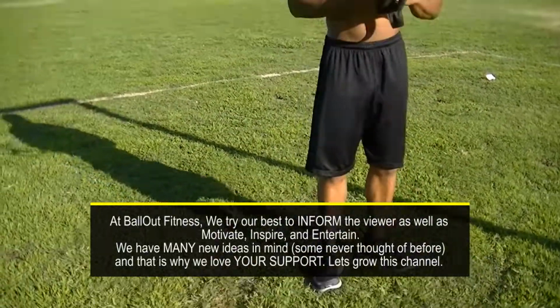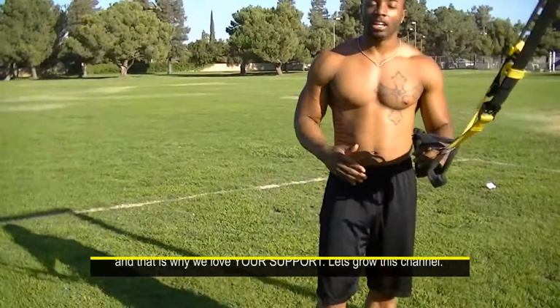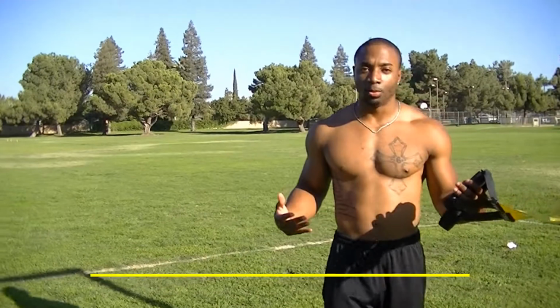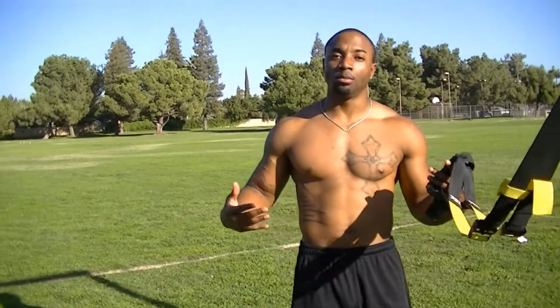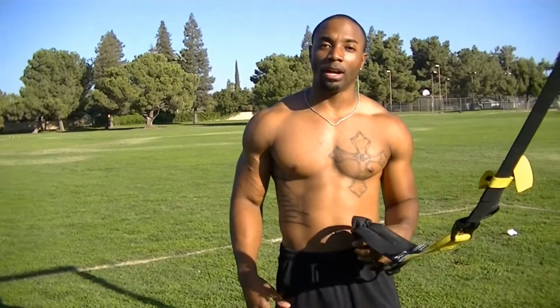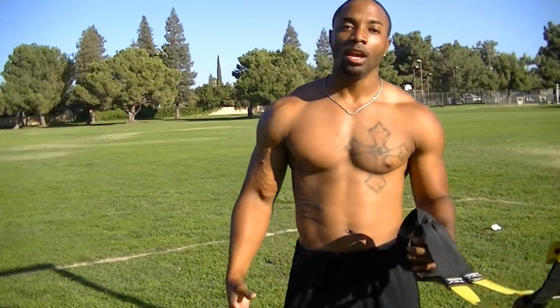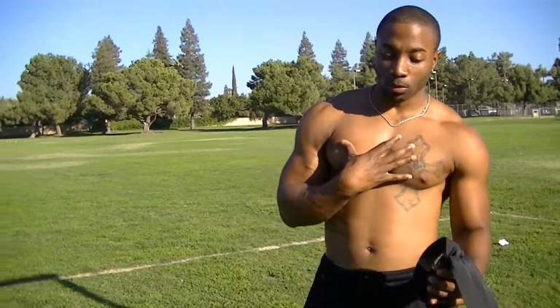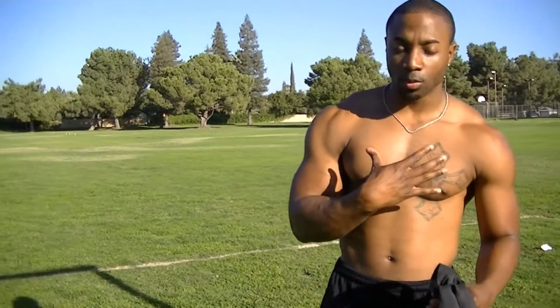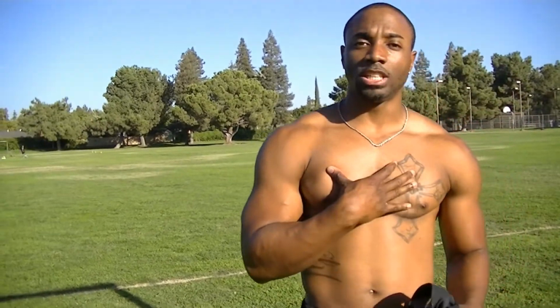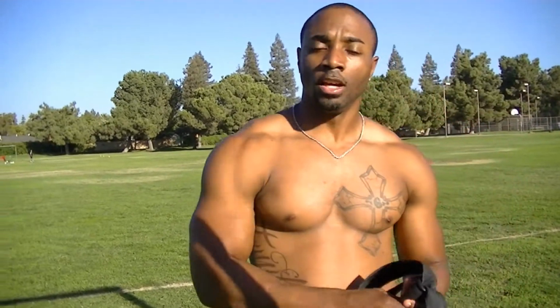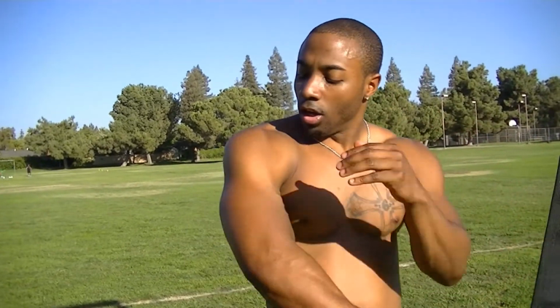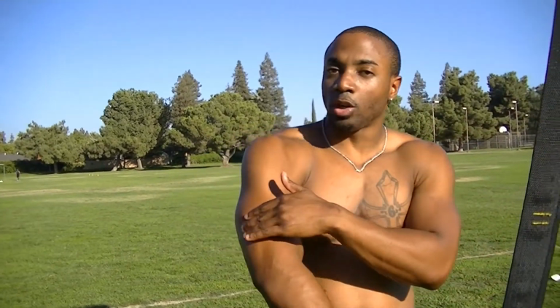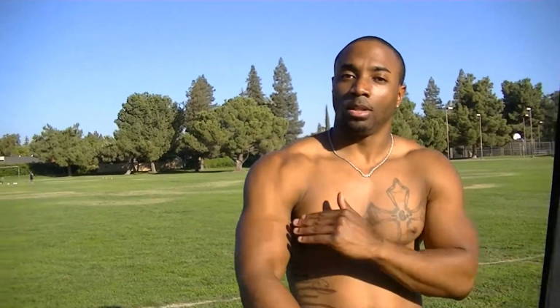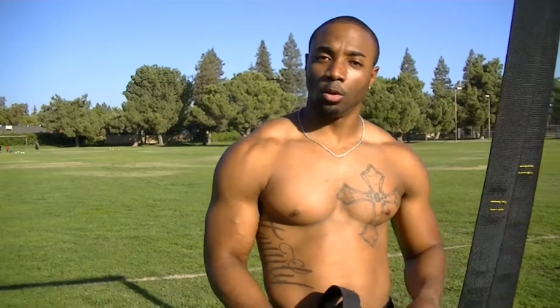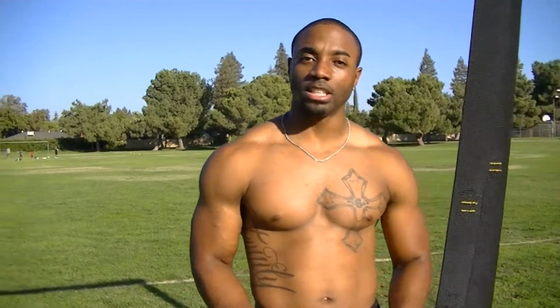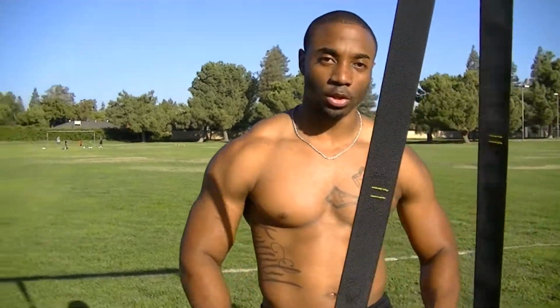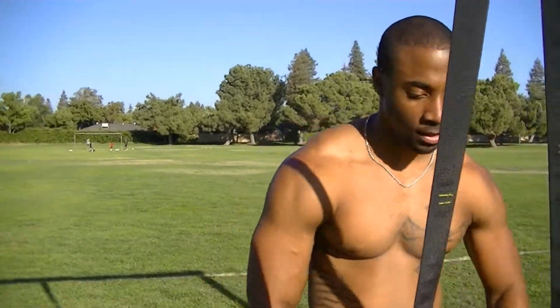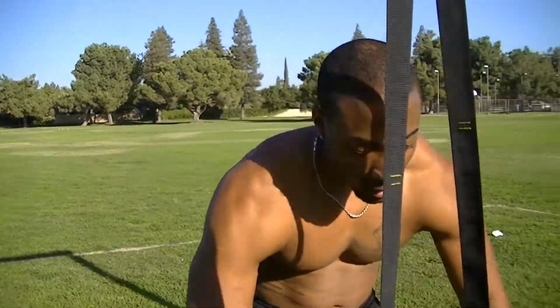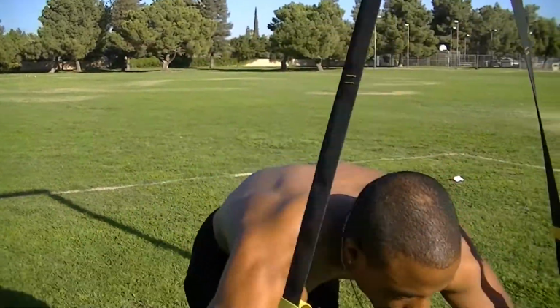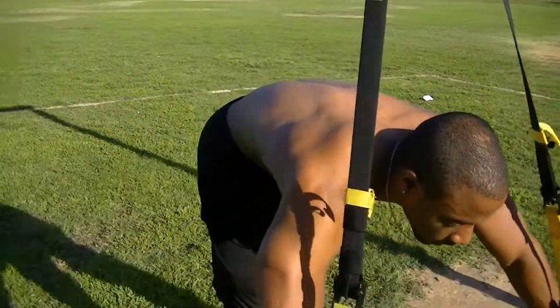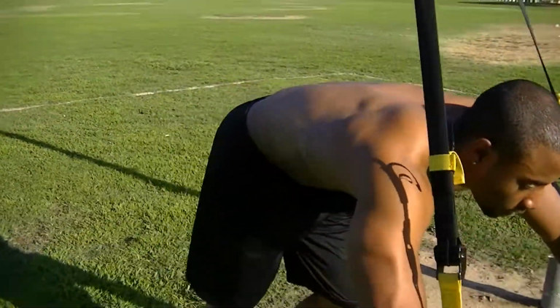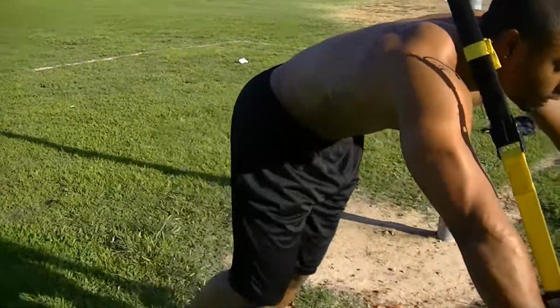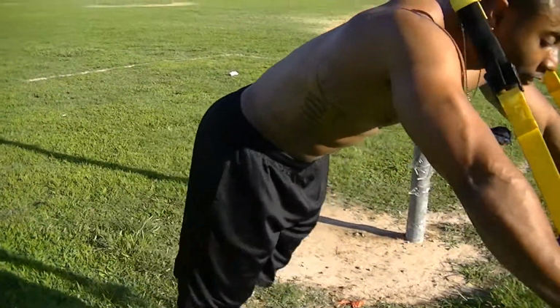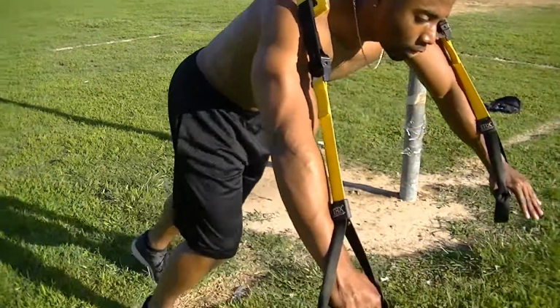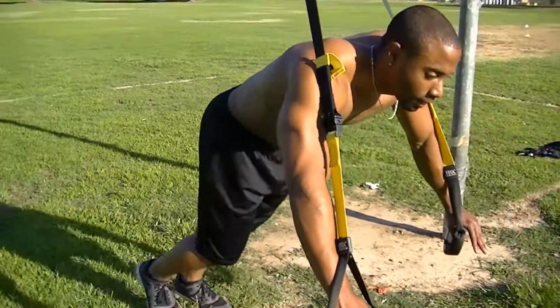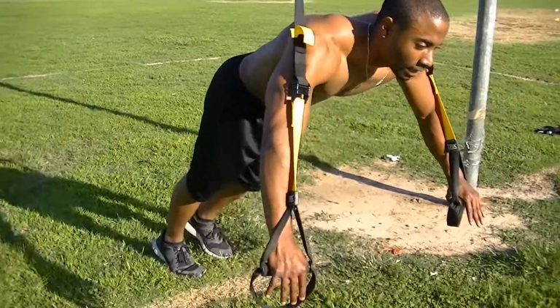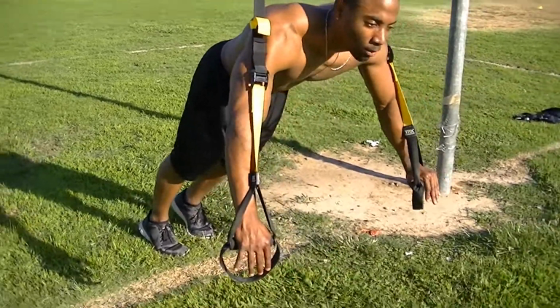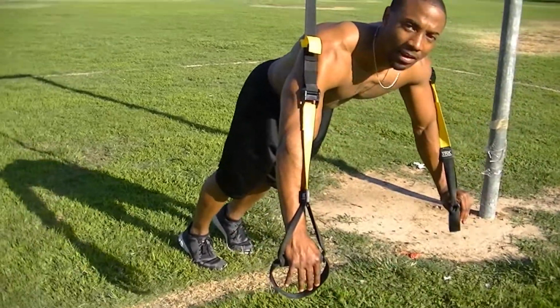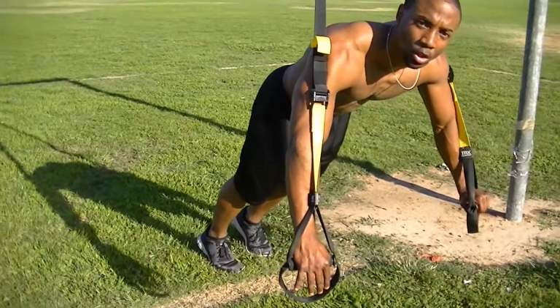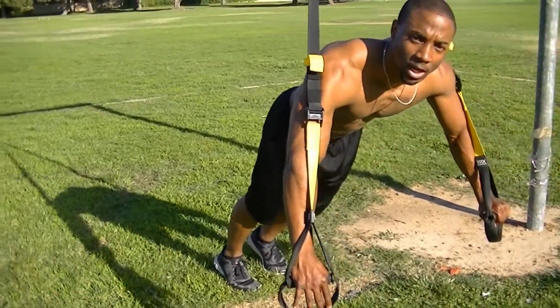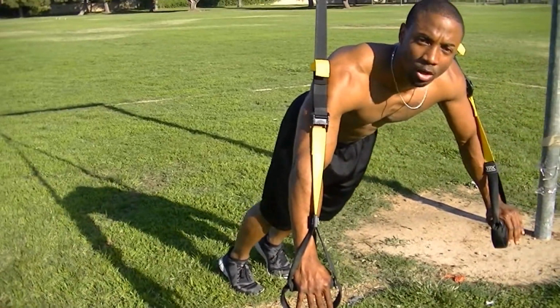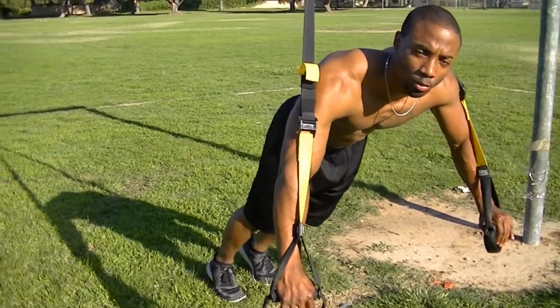Let's go ahead and get to some push-ups, some upper body. We're going to do some push-ups, we're going to work the chest, the triceps, just a little bit of biceps. Let's do it. The lower you are, the same rule applies for everything you do on the TRX — the harder it'll be.